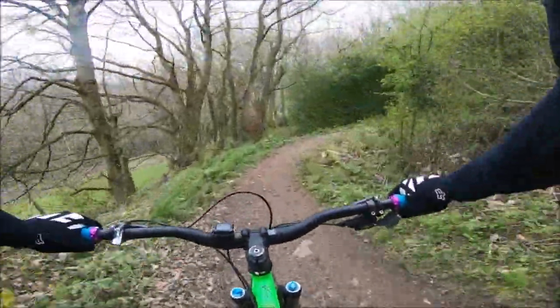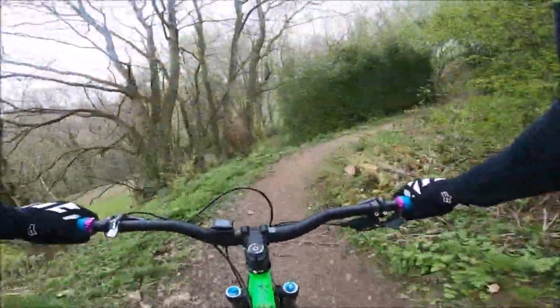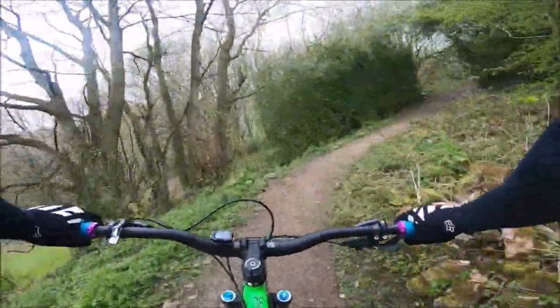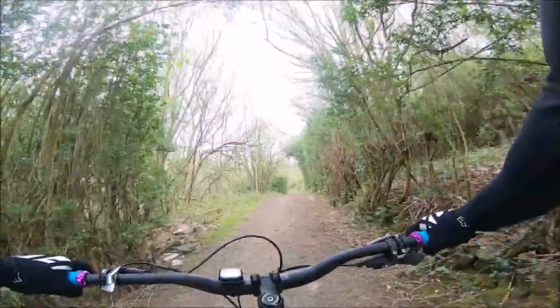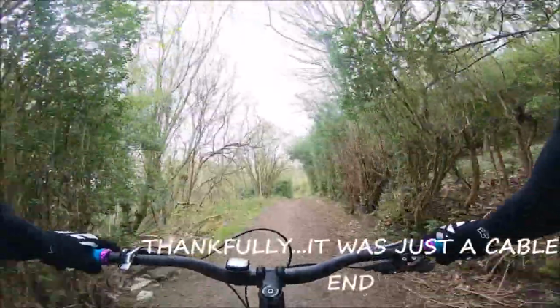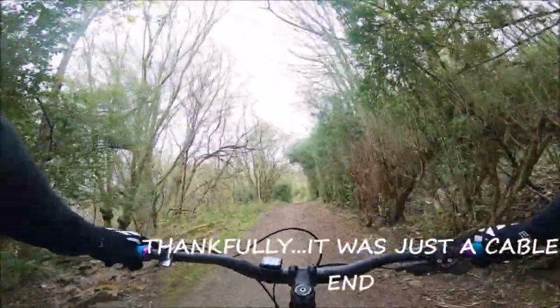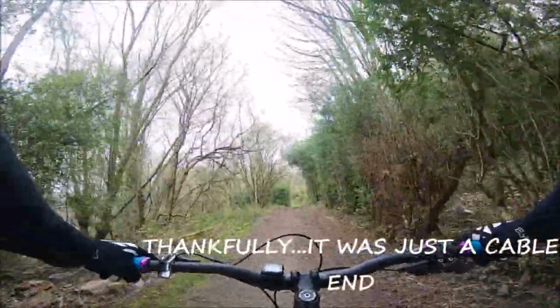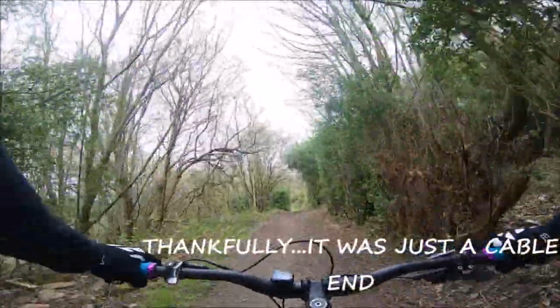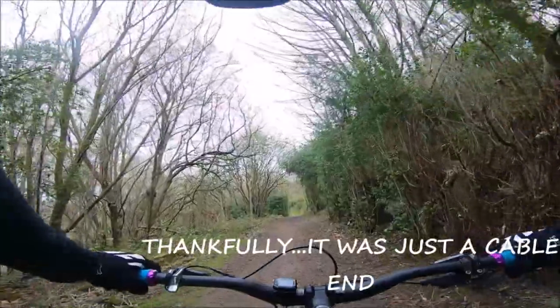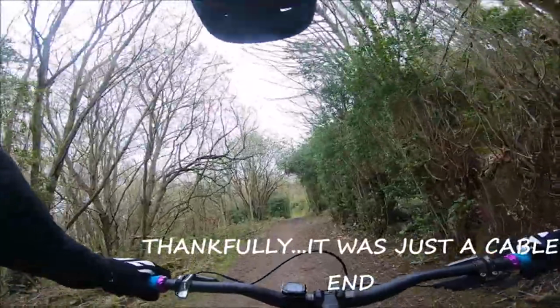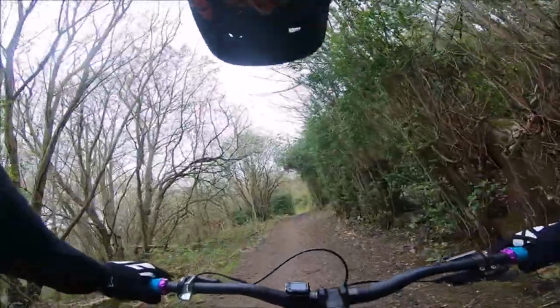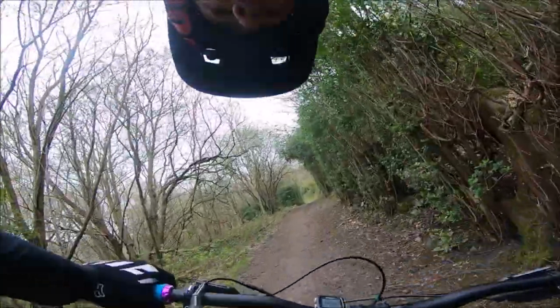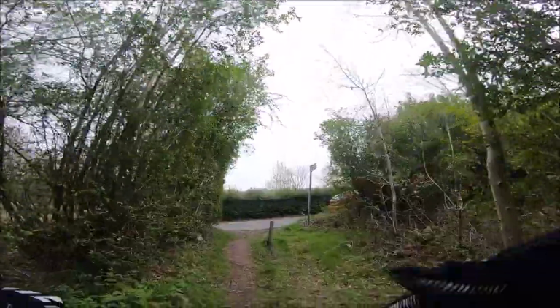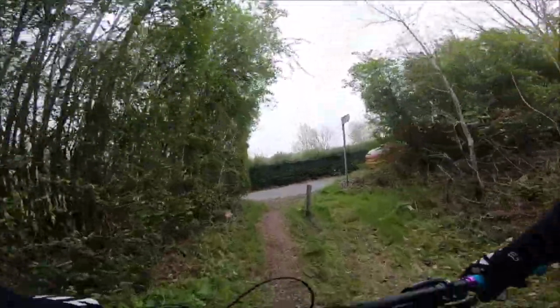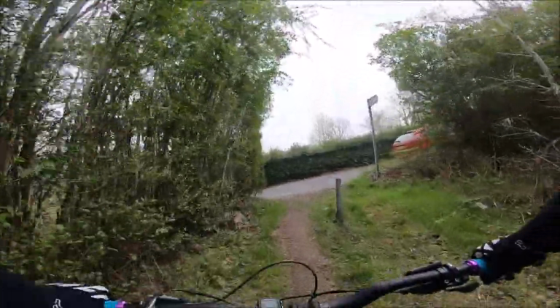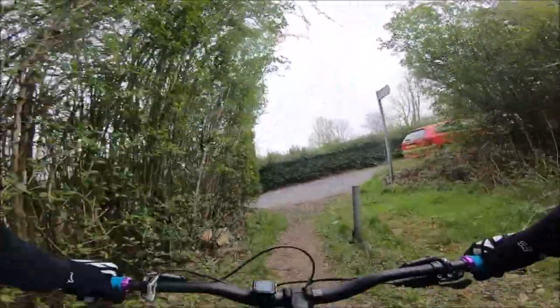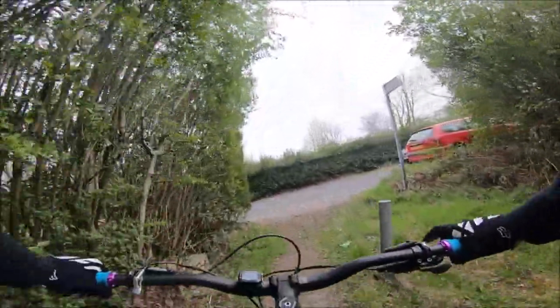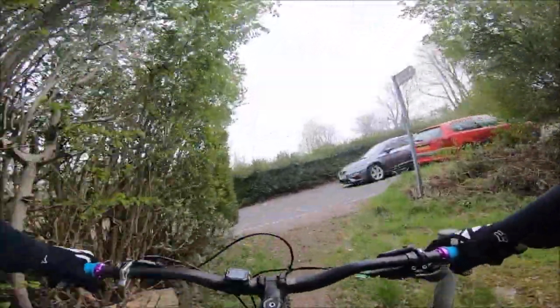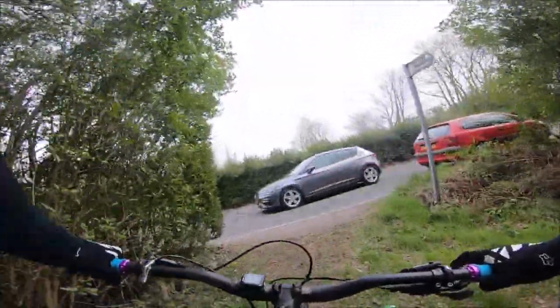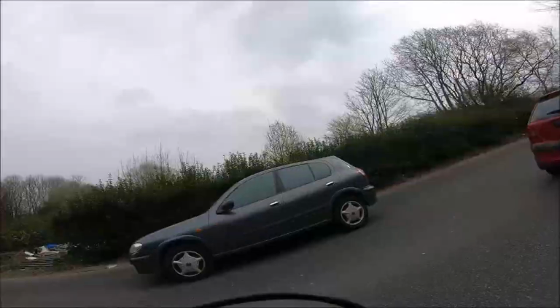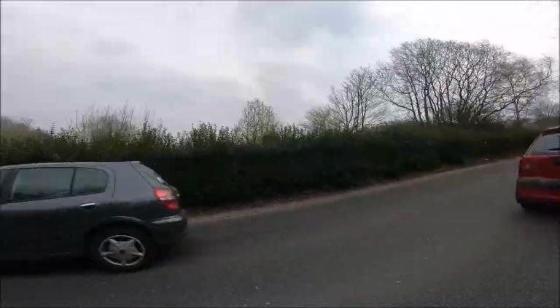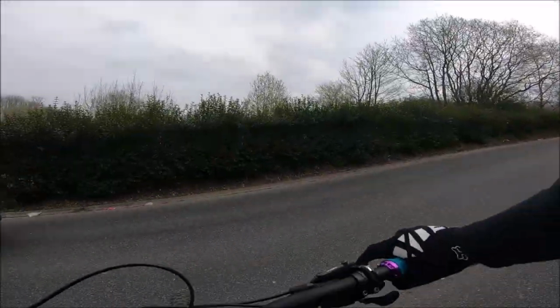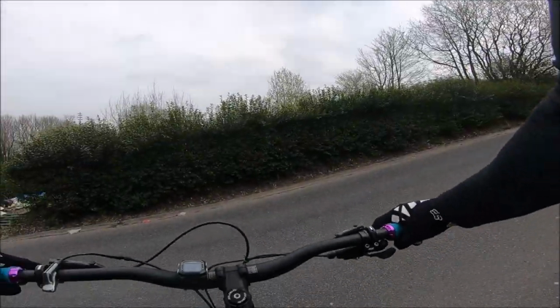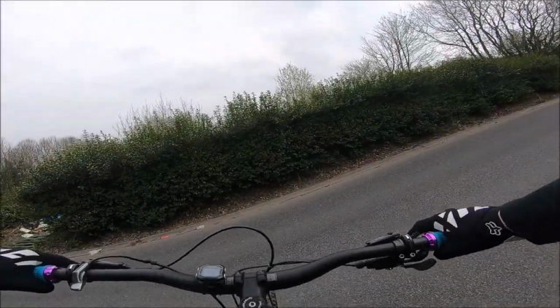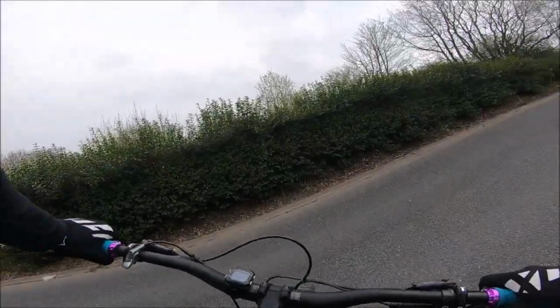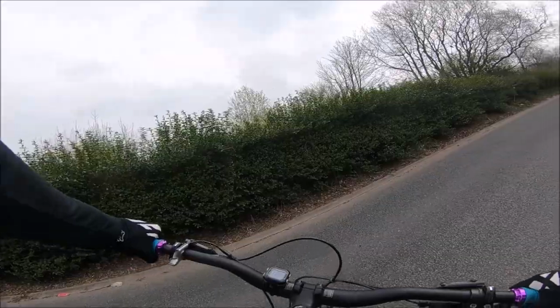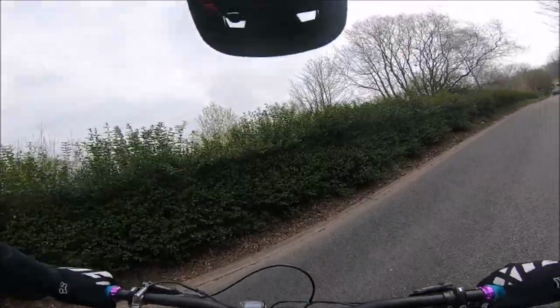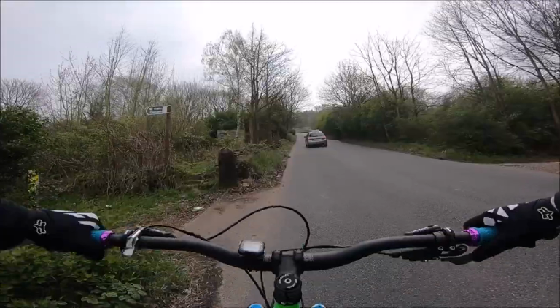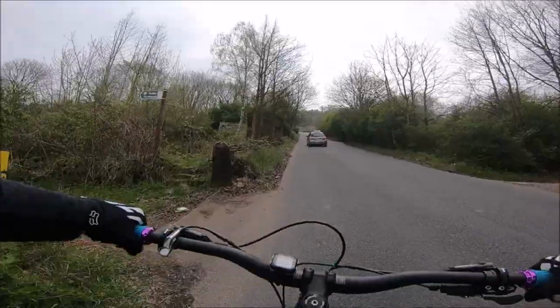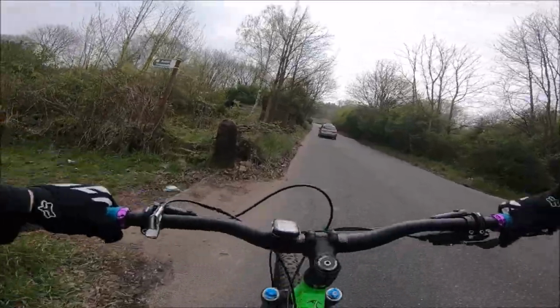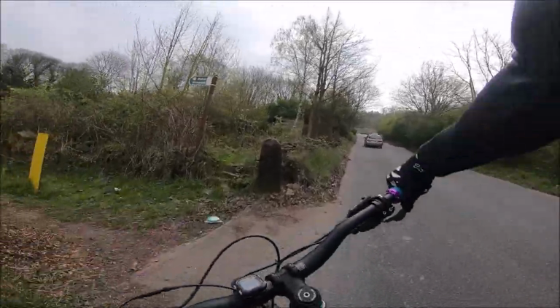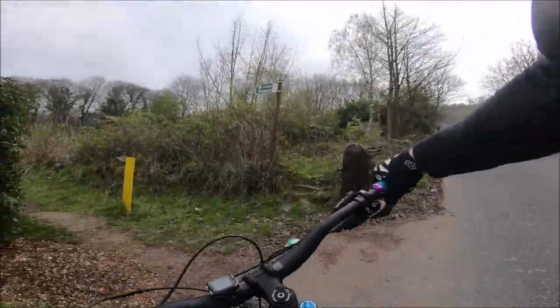That broke something — I'm thinking that's a spoke. Bit more awesome single track coming up now, so you want to go right, take a left.